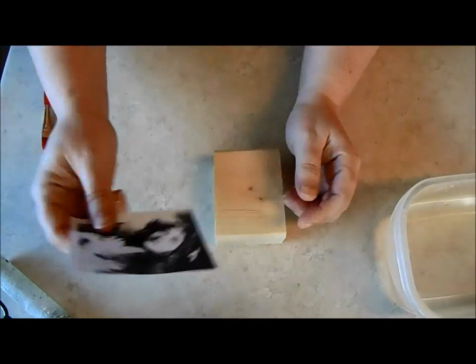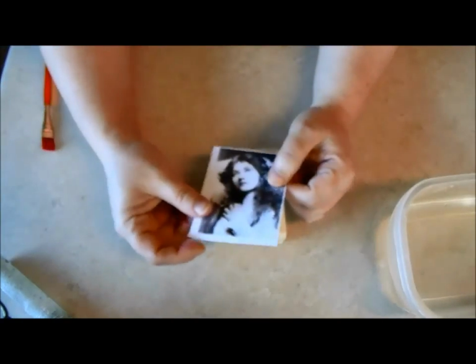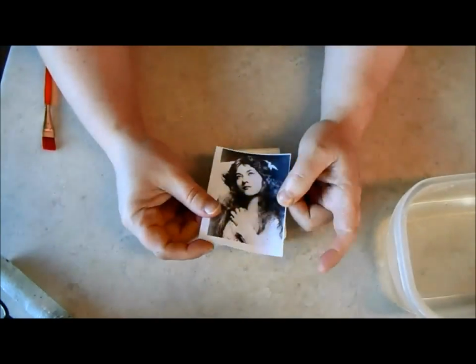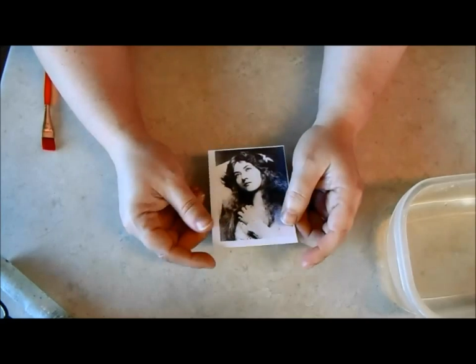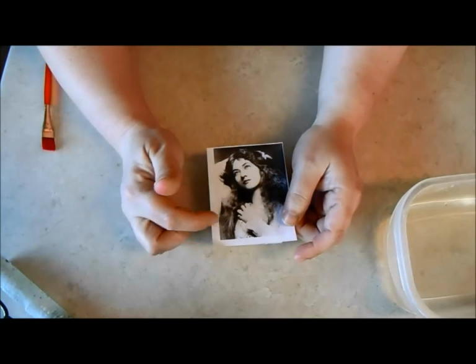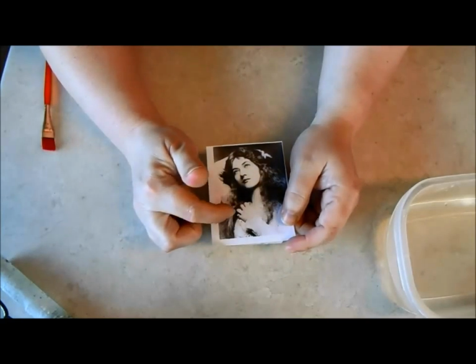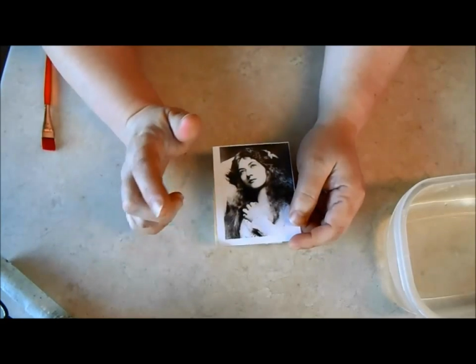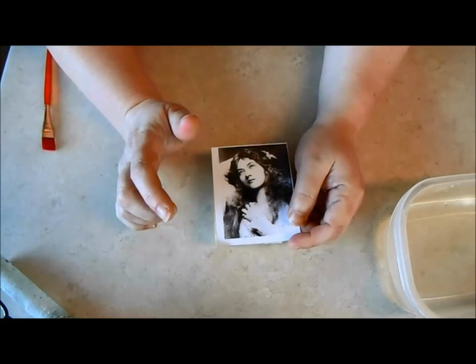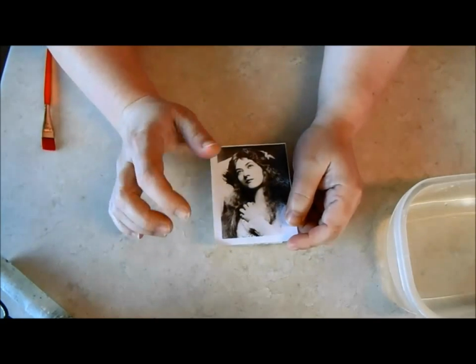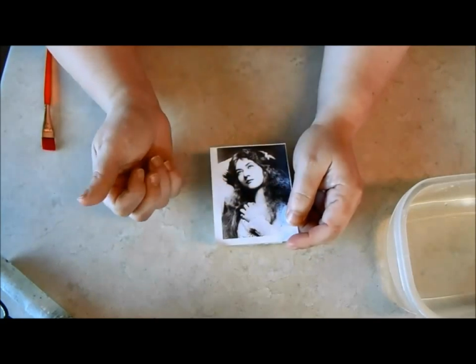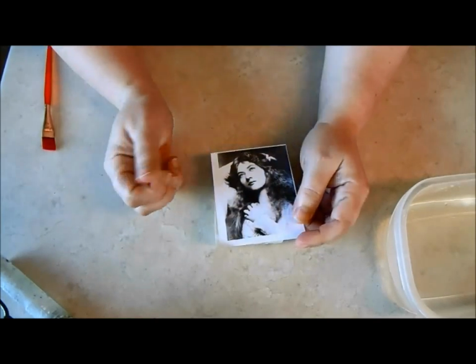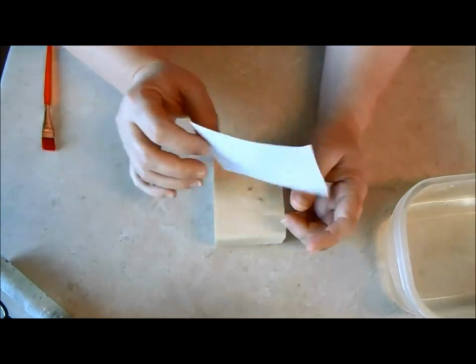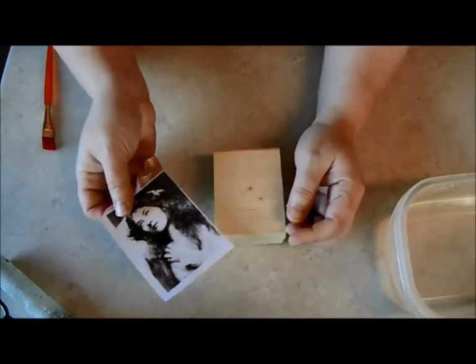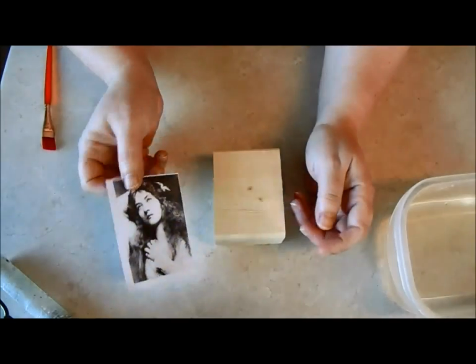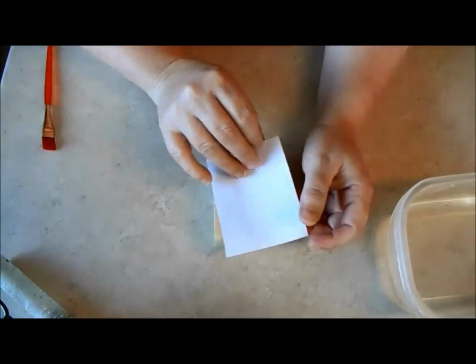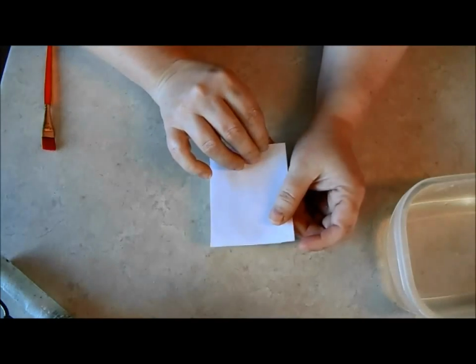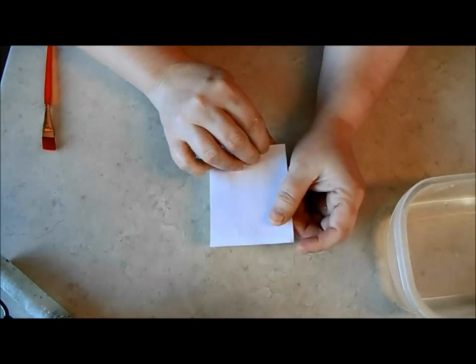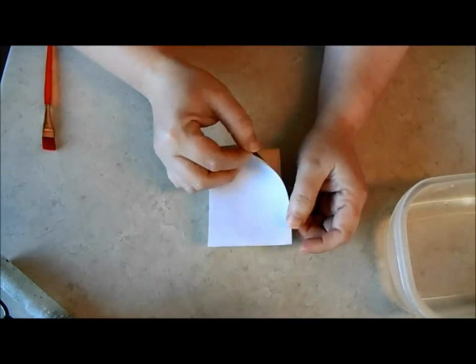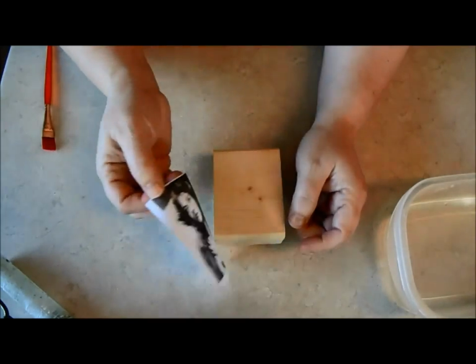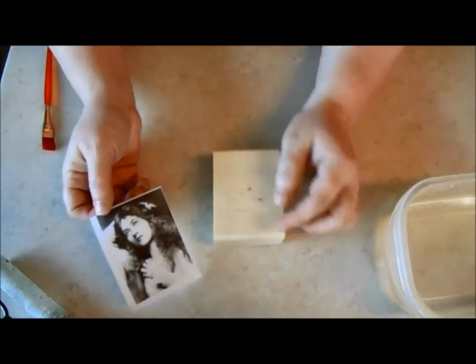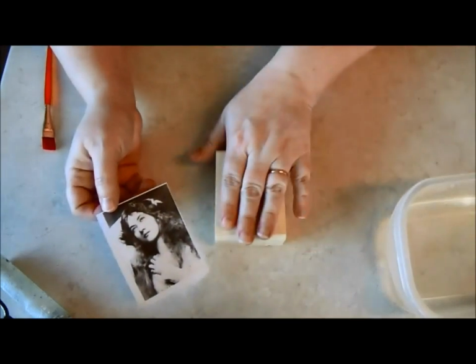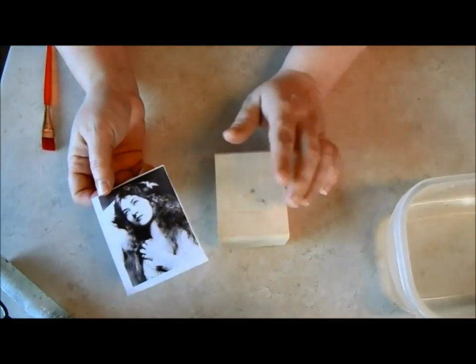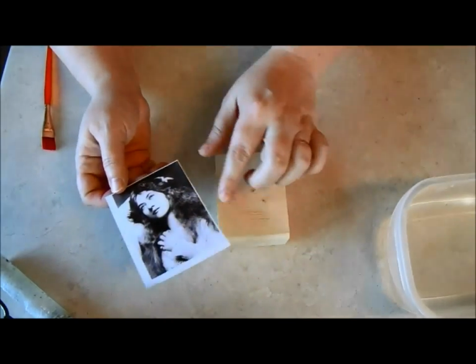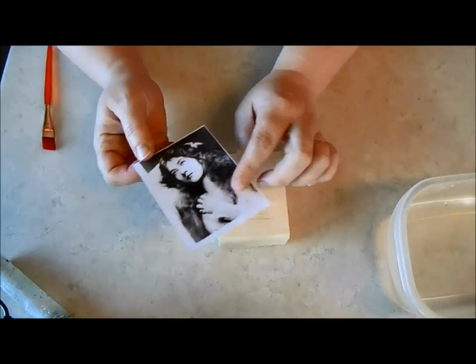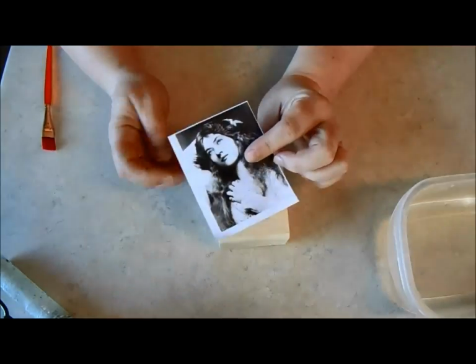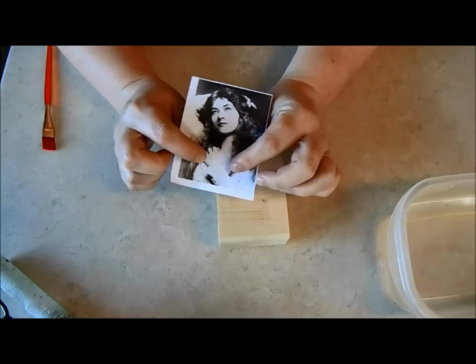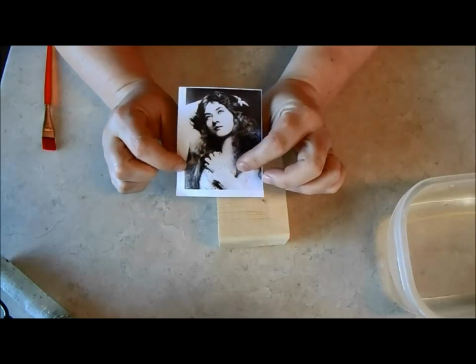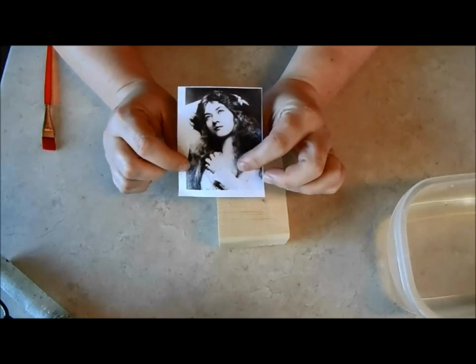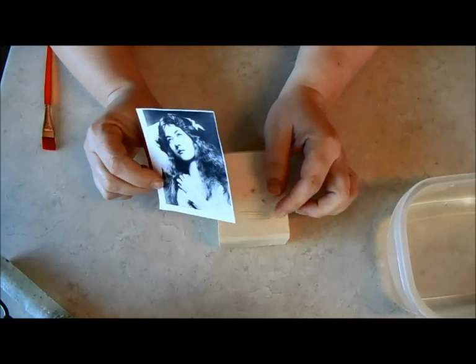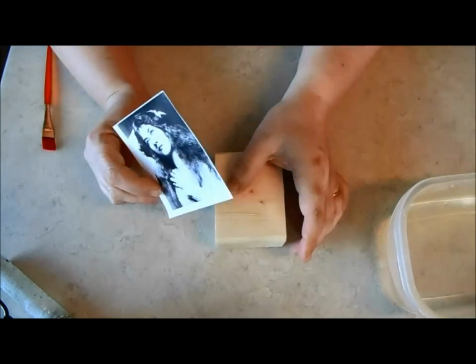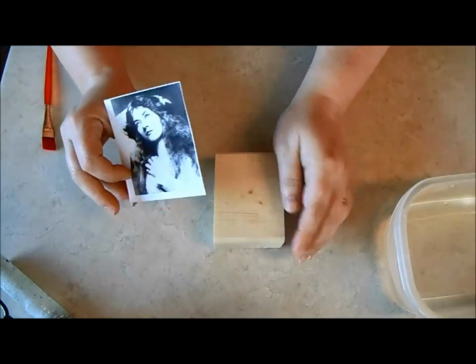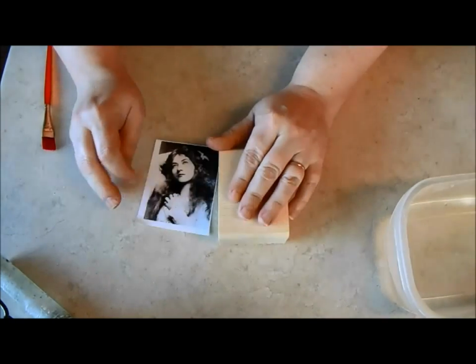One other thing about the image: if you have text, it has to be reversed, because your image is going to be applied face-down and then the paper will come away and leave the image. So it has to be a mirror image in order for it to be read correctly.